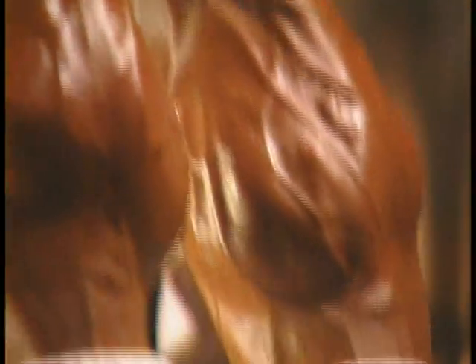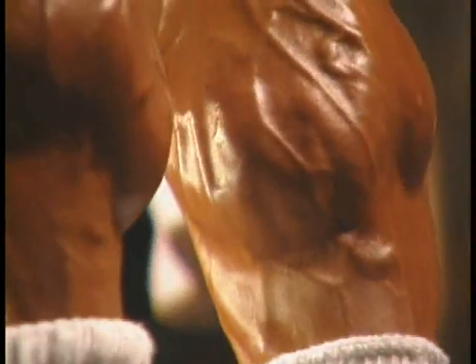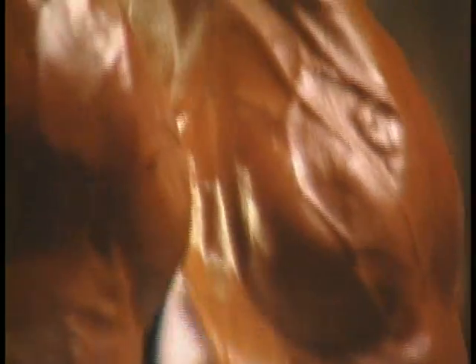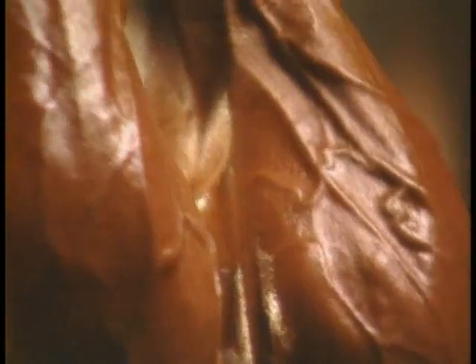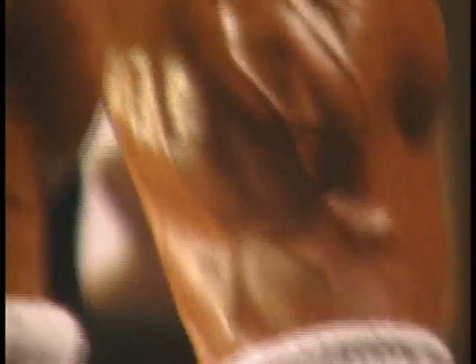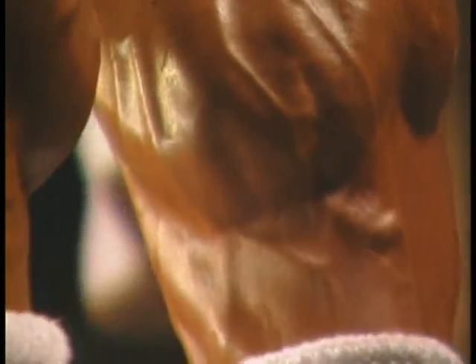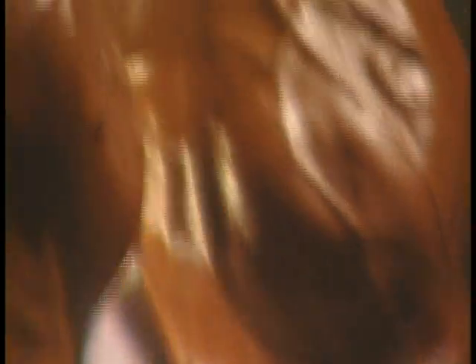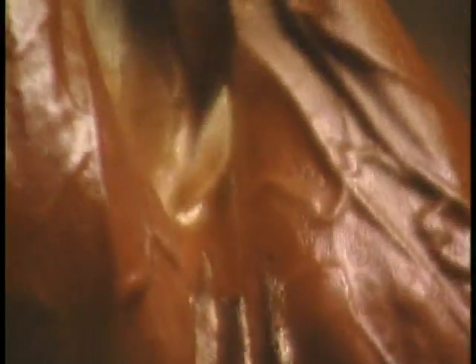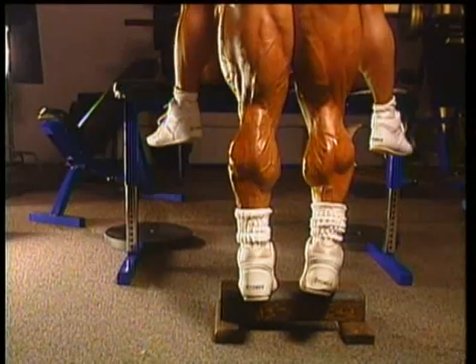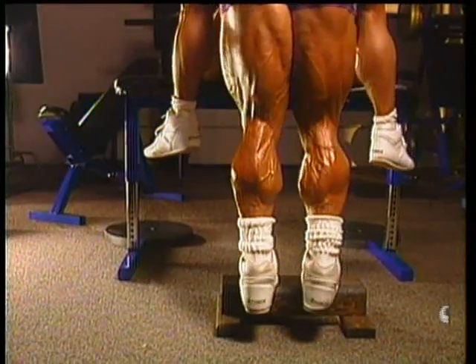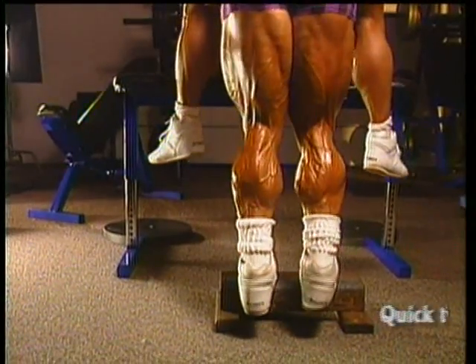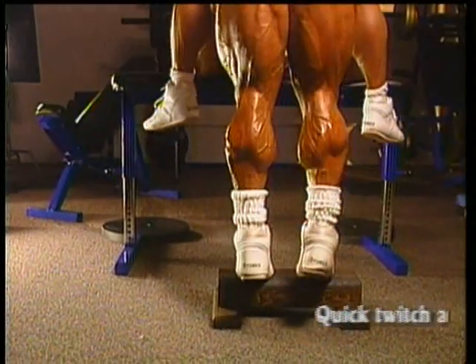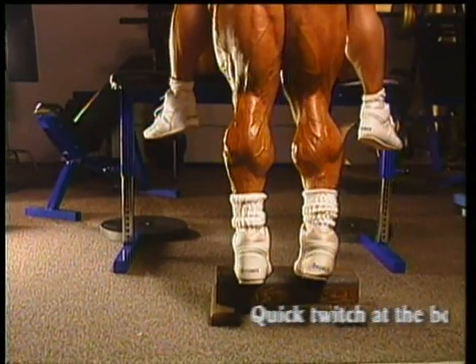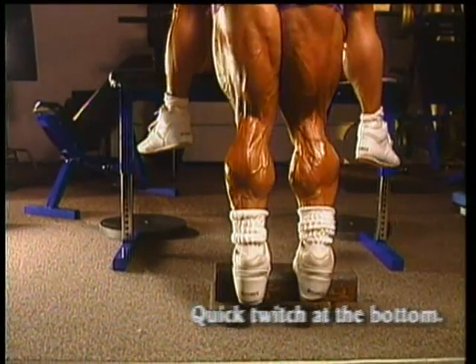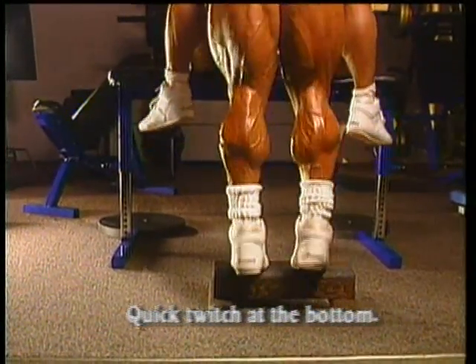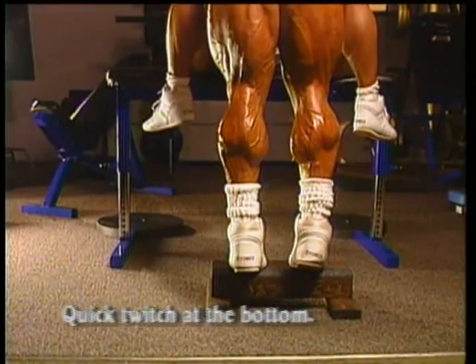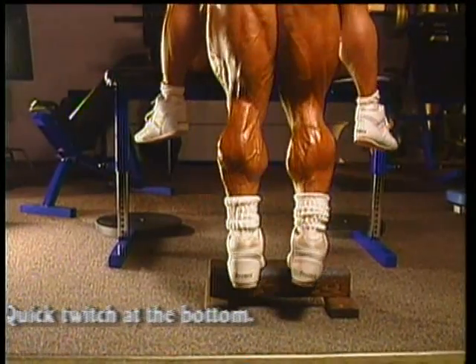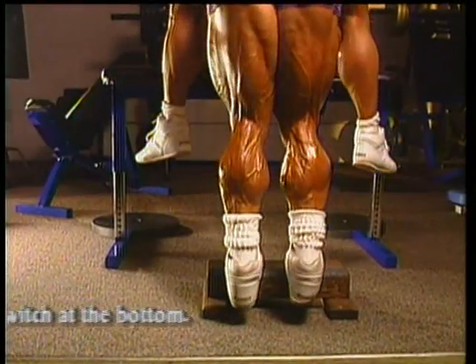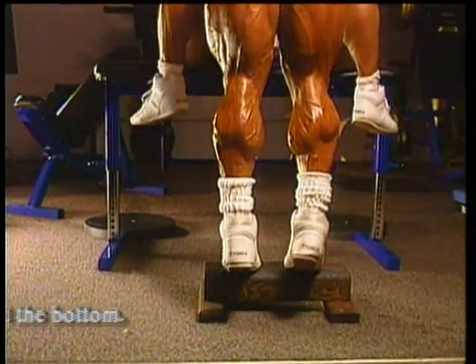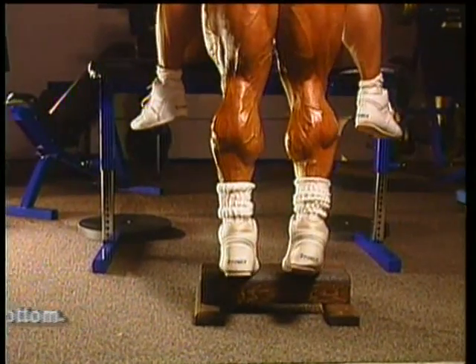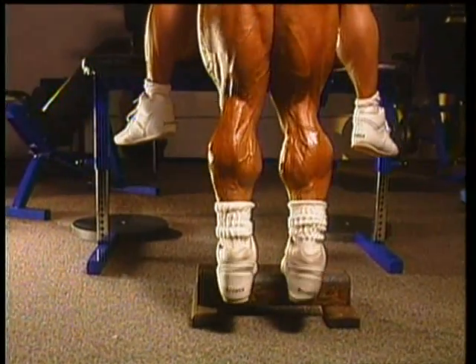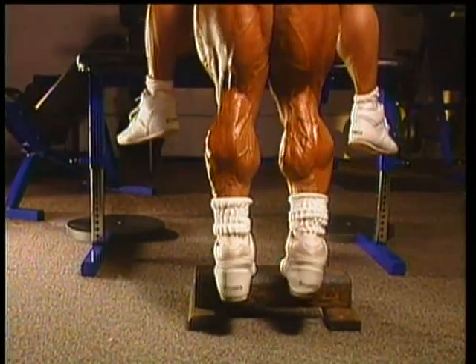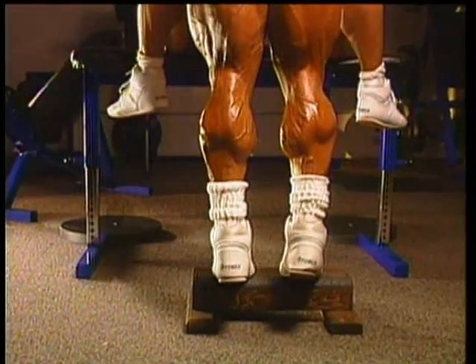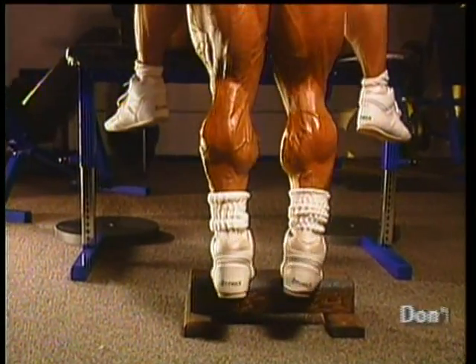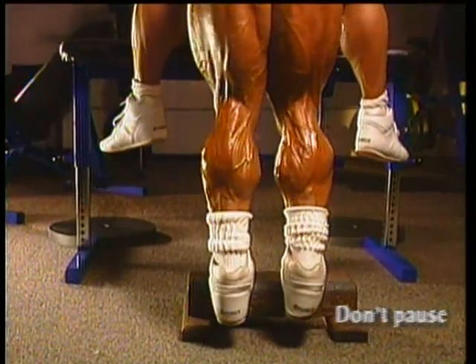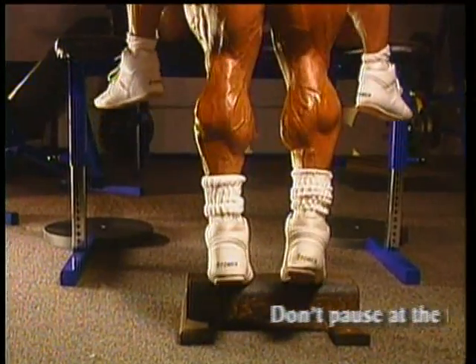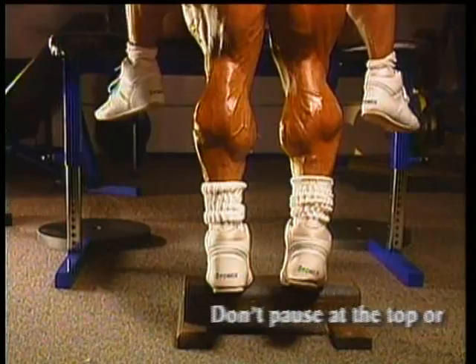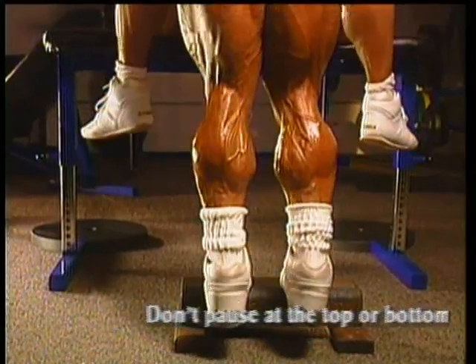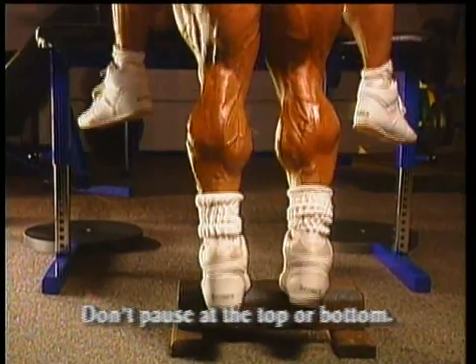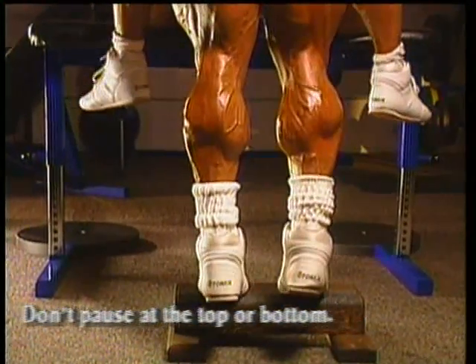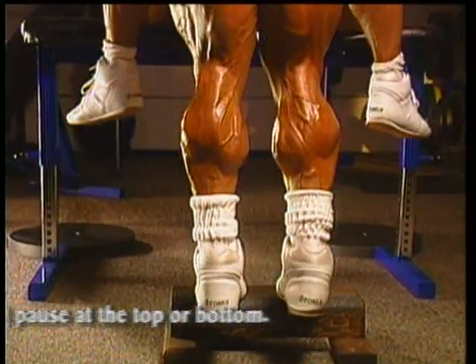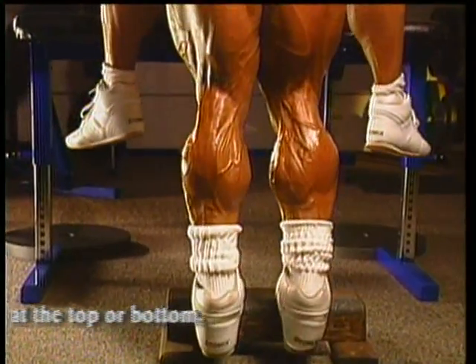To make this exercise as effective as possible, use a quick twitch at the bottom to activate reserve muscle fibers. There is no need to hold and flex at the top, as this is not a contracted position movement.